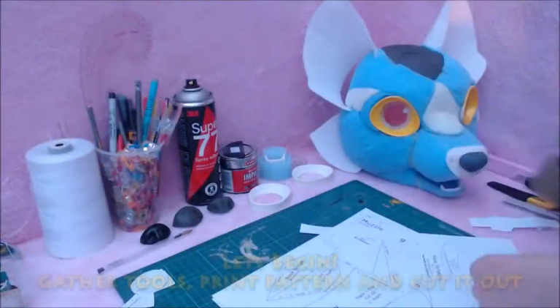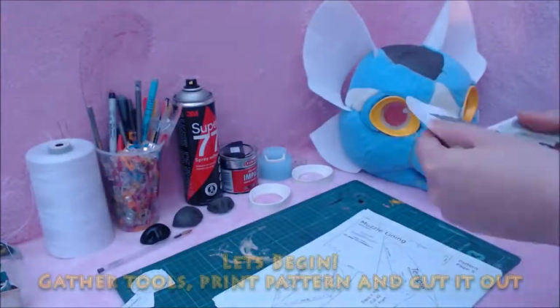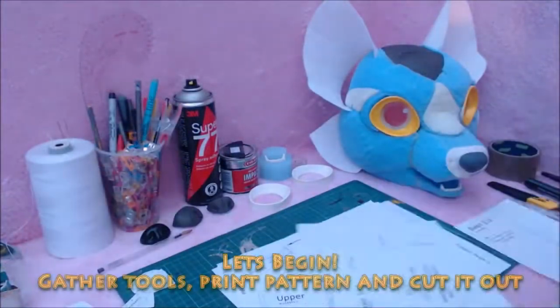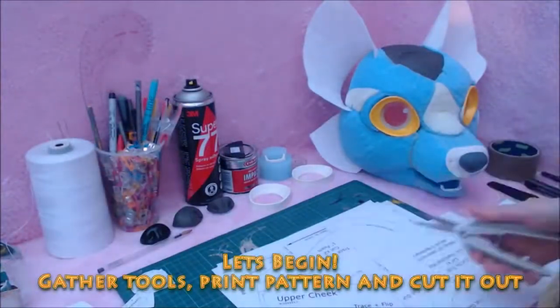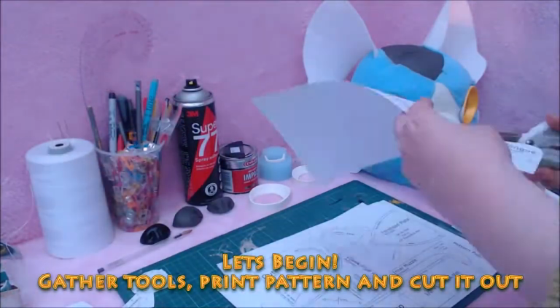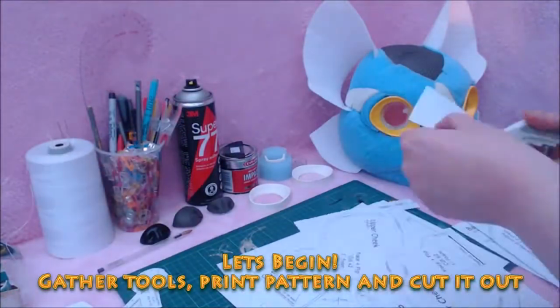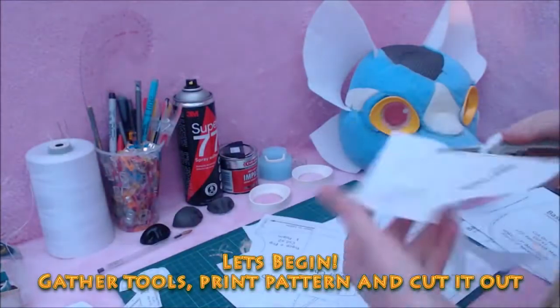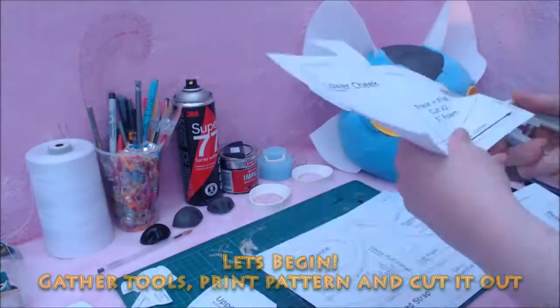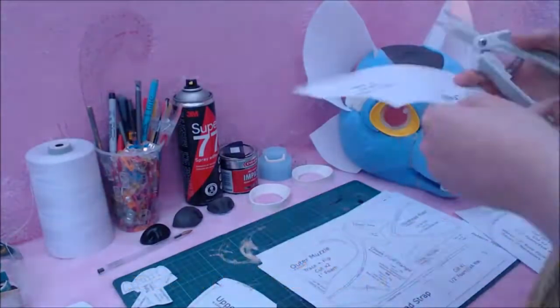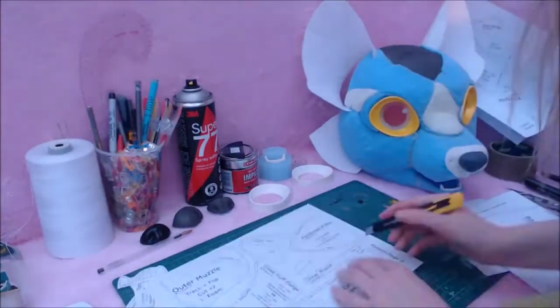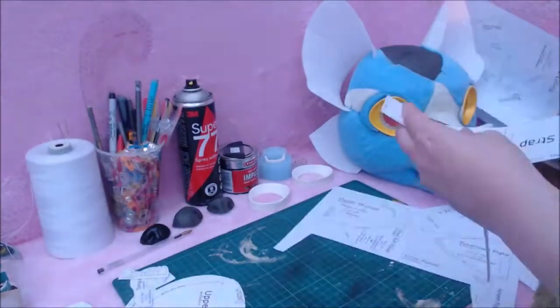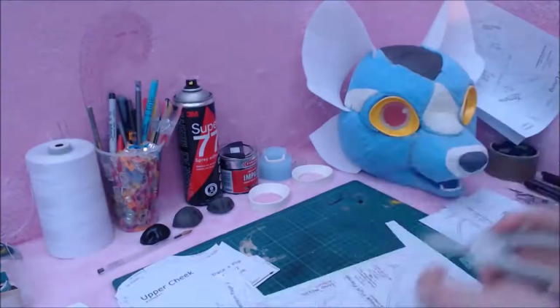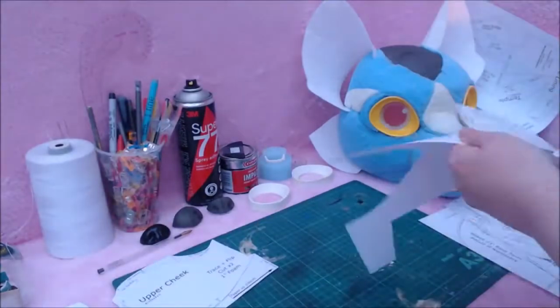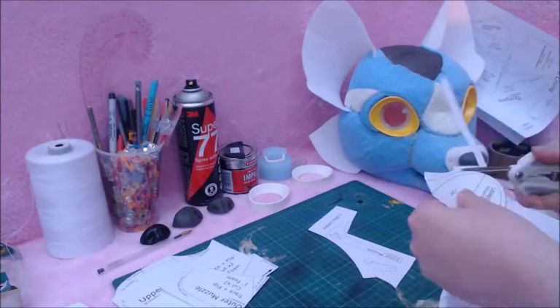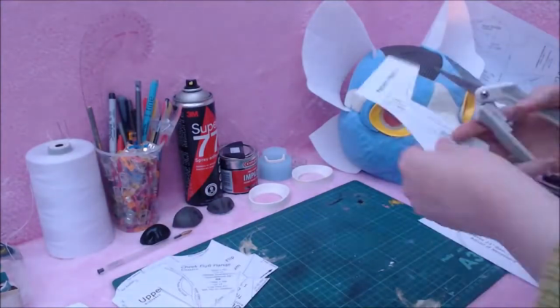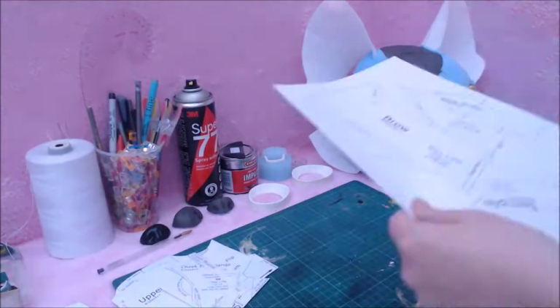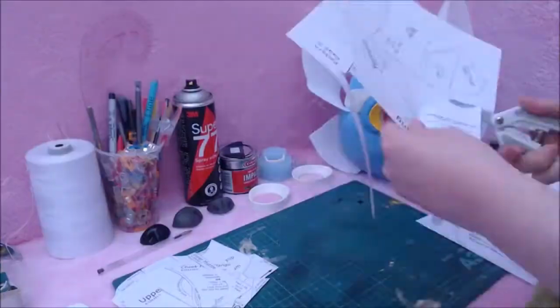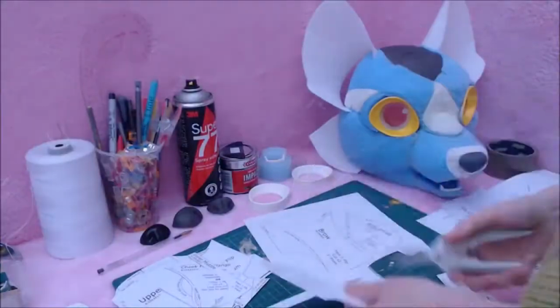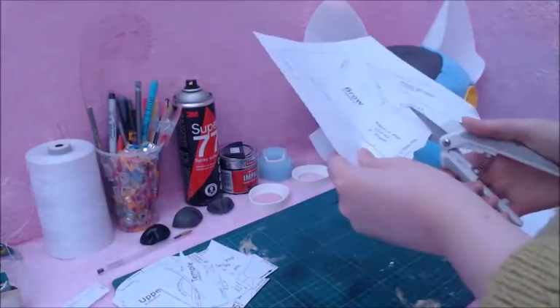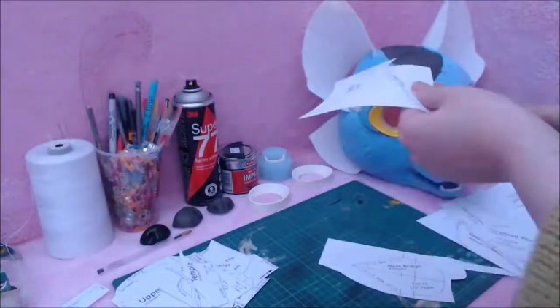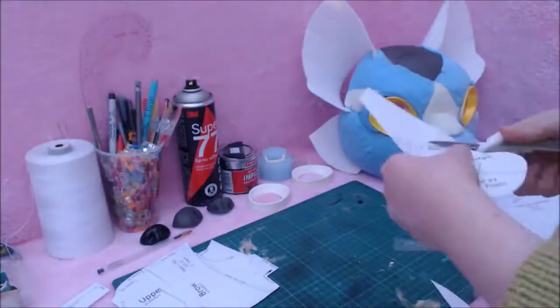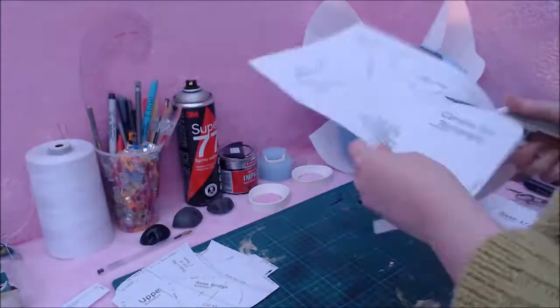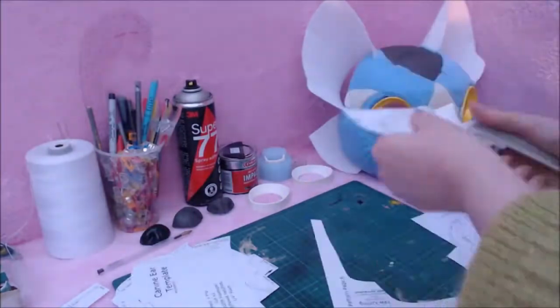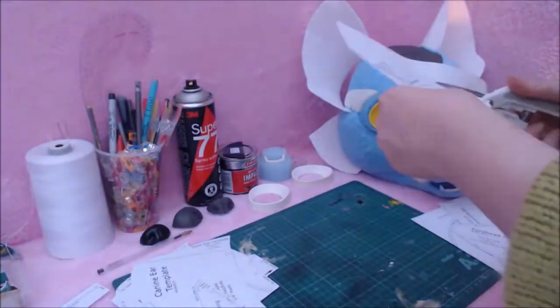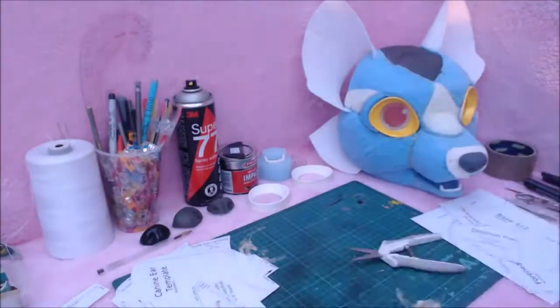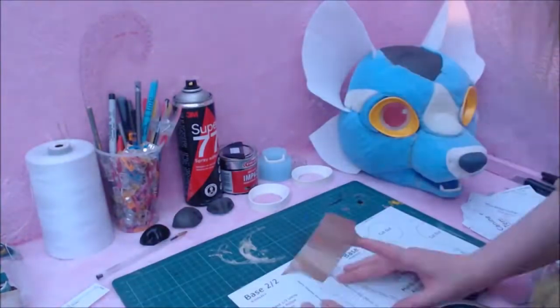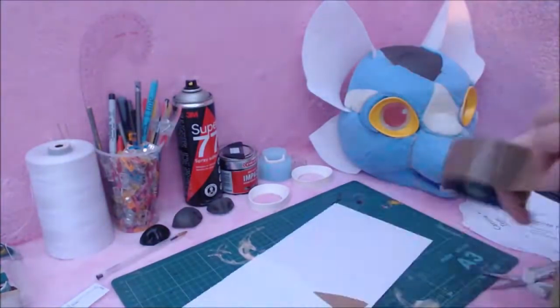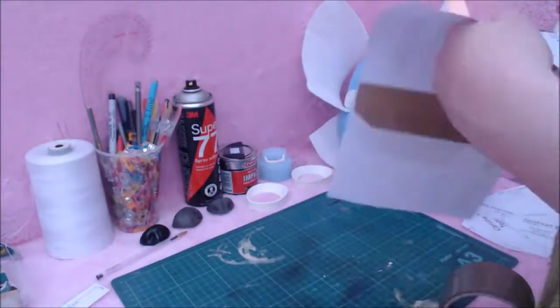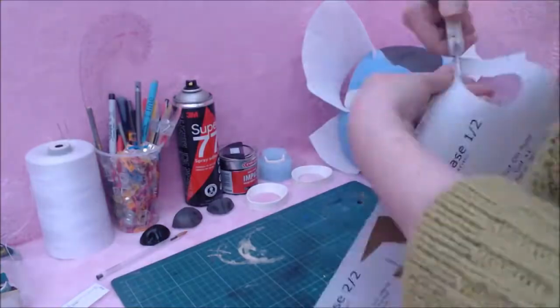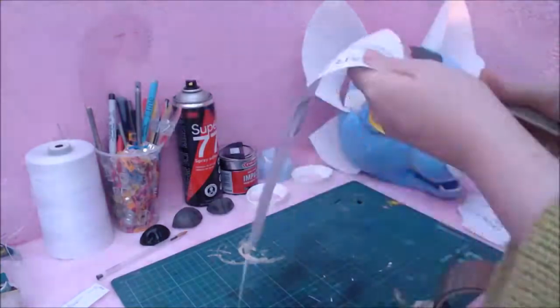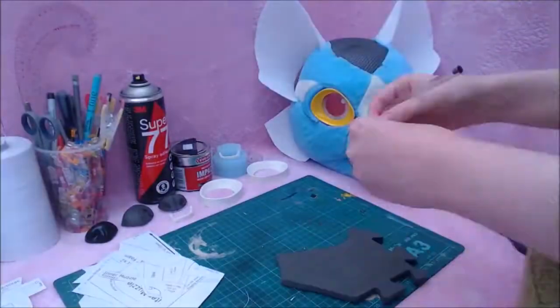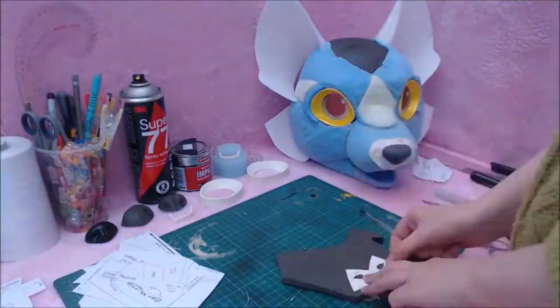To start with, we need to gather our tools and materials. Print the PDF document out to 100% scale and cut out the pattern. You don't need to print out the instructions if you don't want to, as there is a separate pattern-only document if you wish to save on ink and paper.